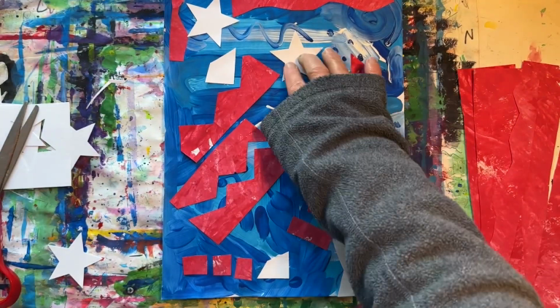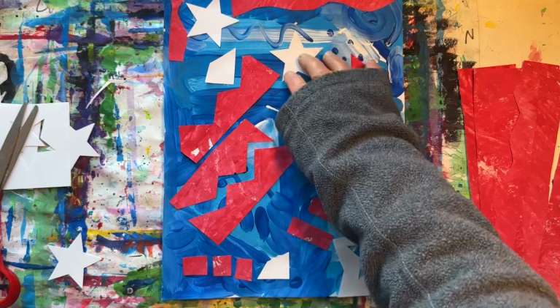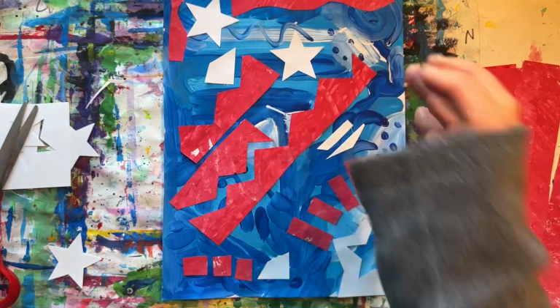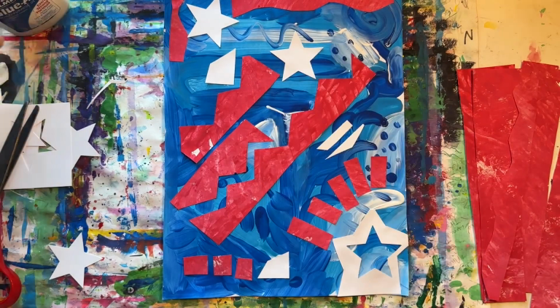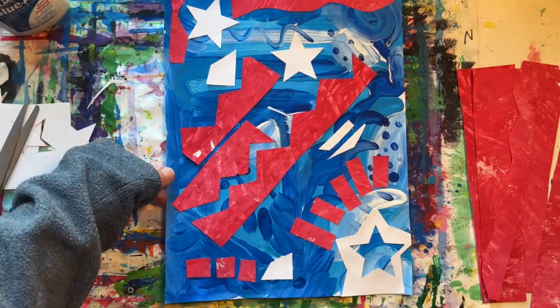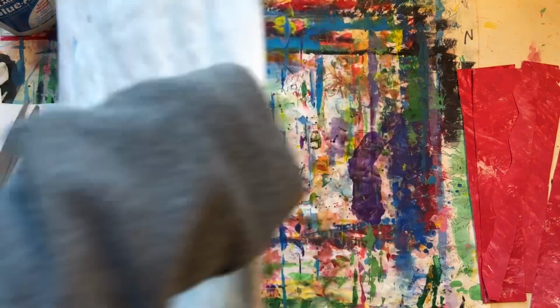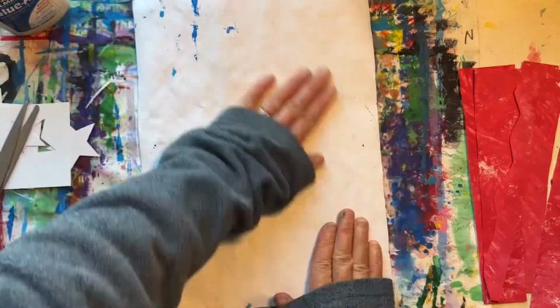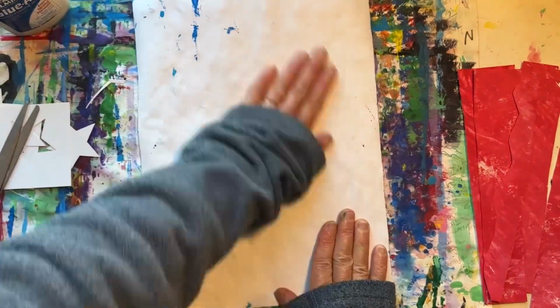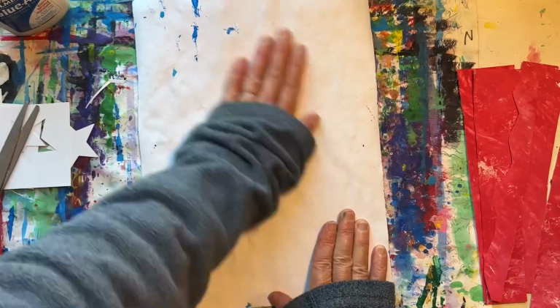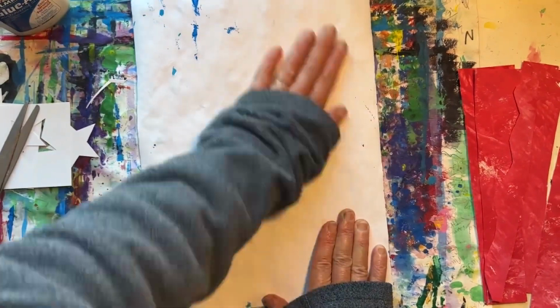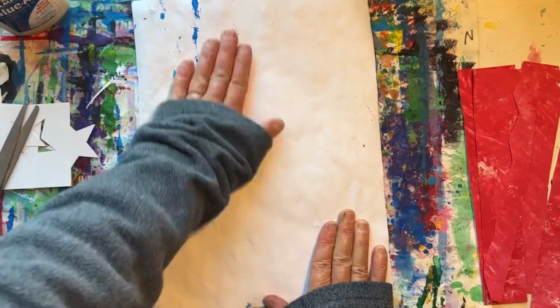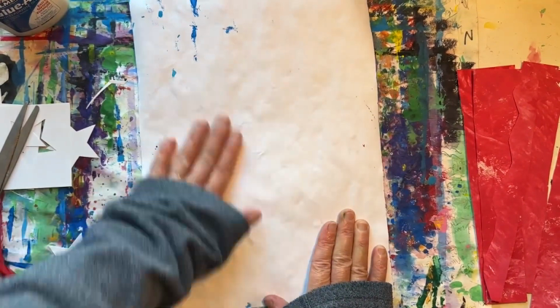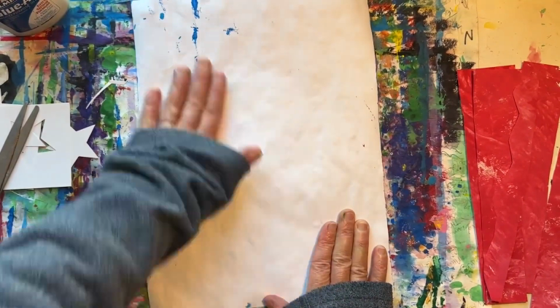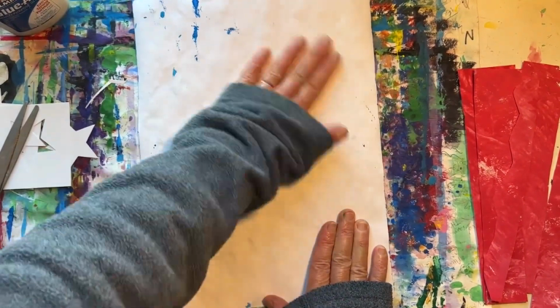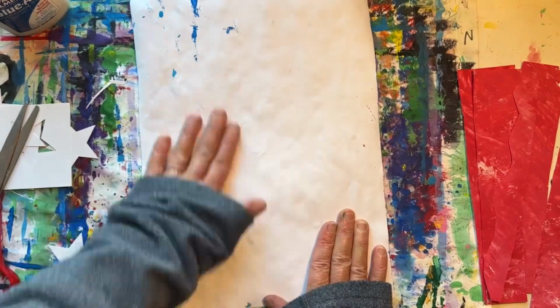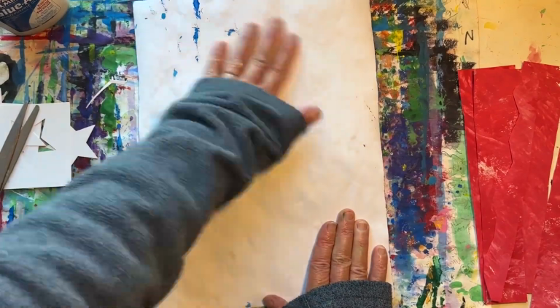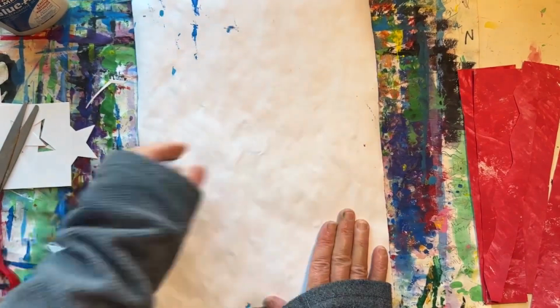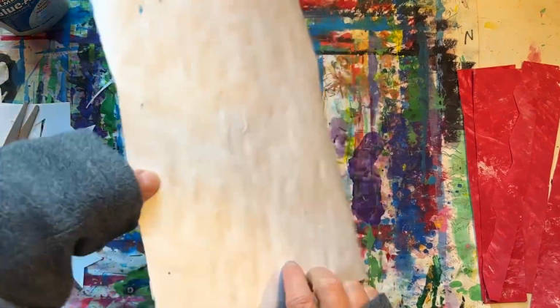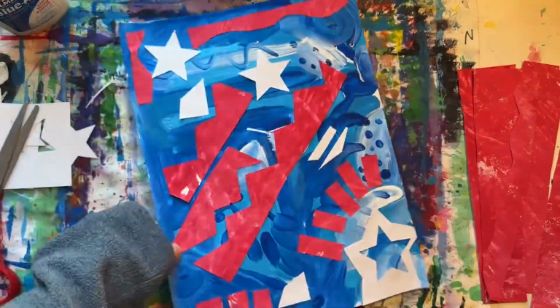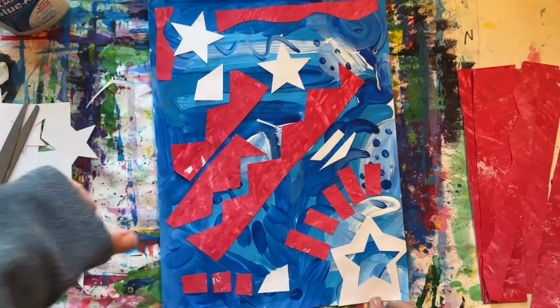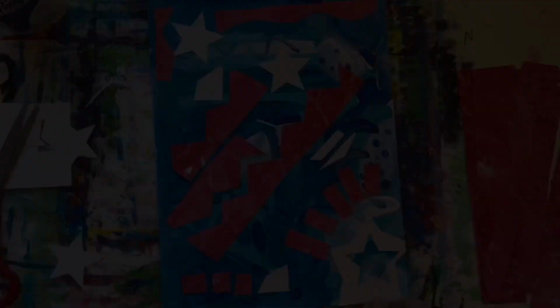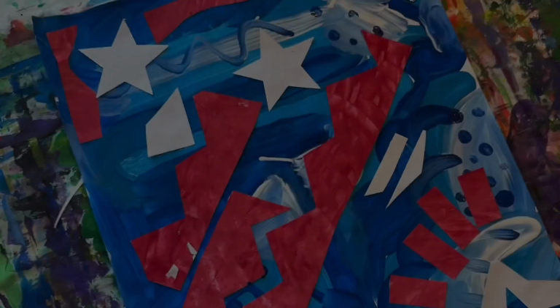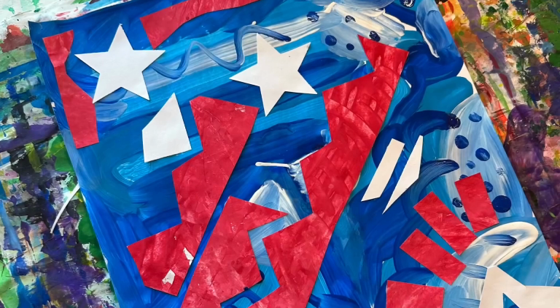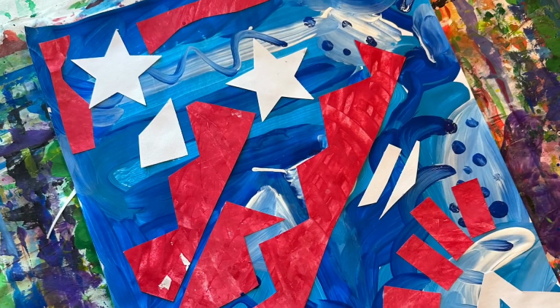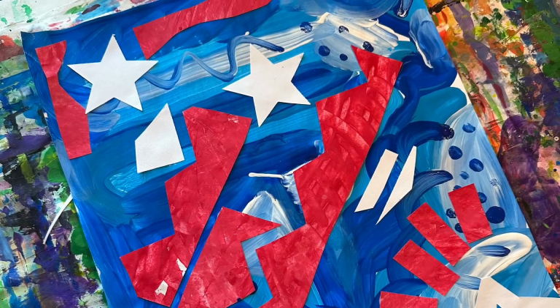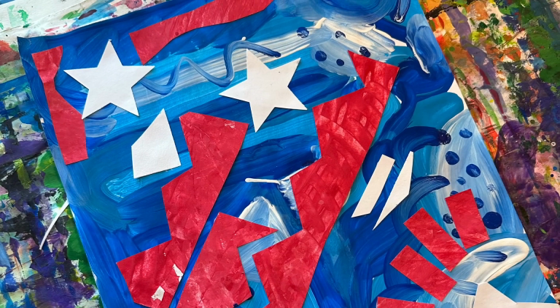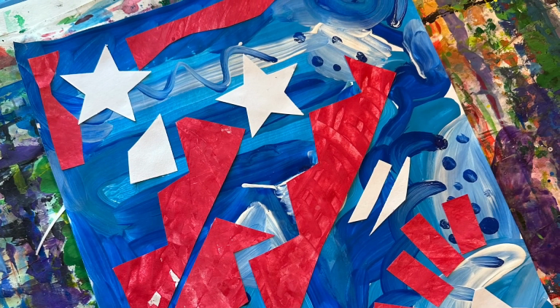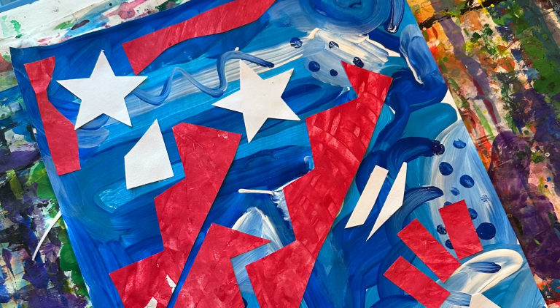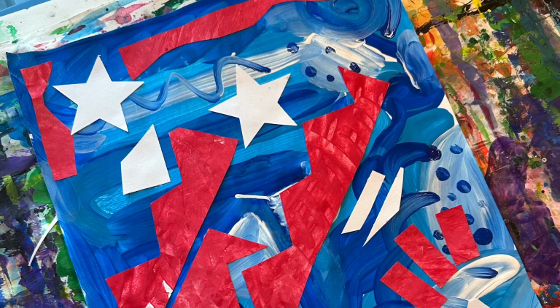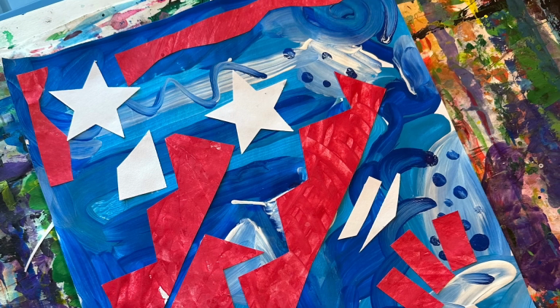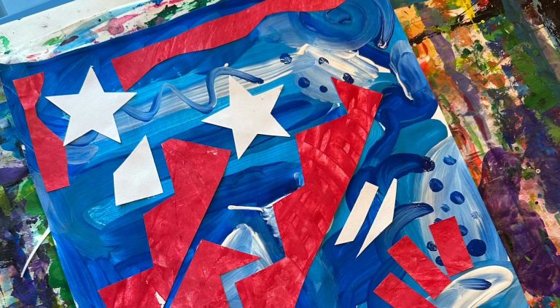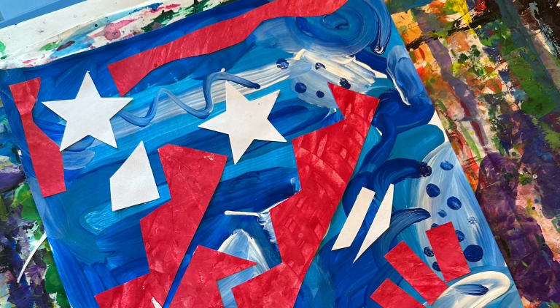I think this looks finished. I hope you have fun creating your stars and stripes abstract art.